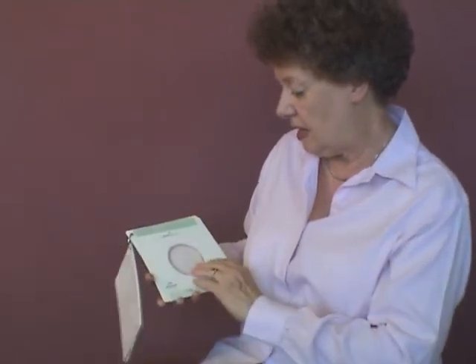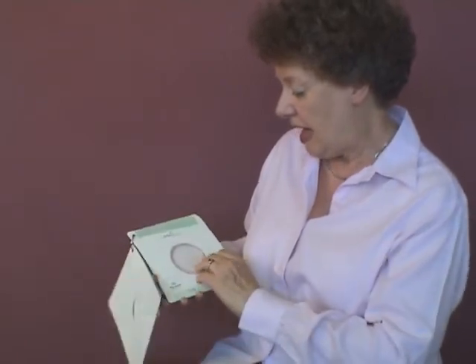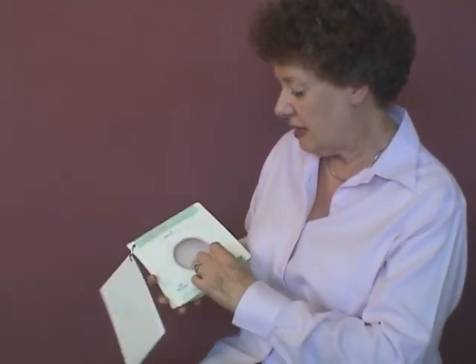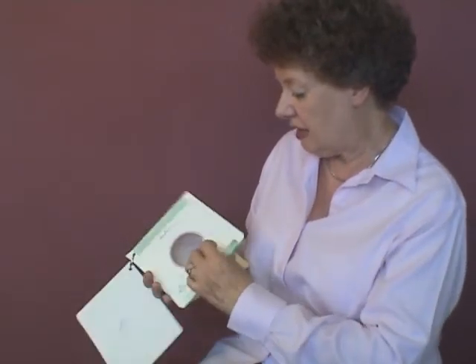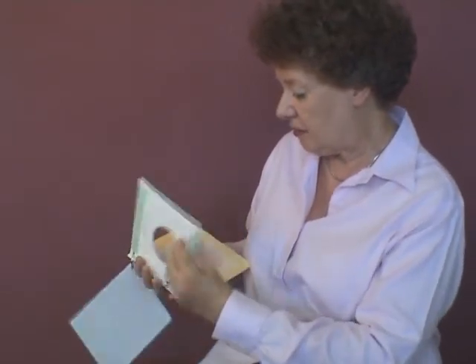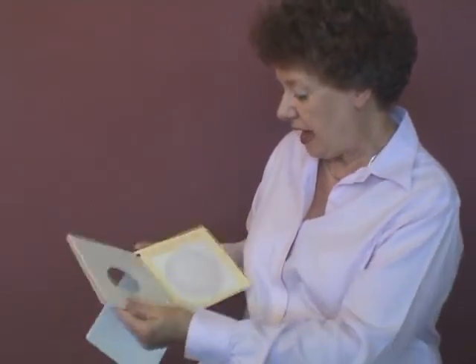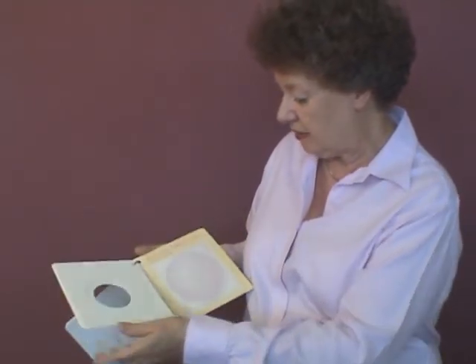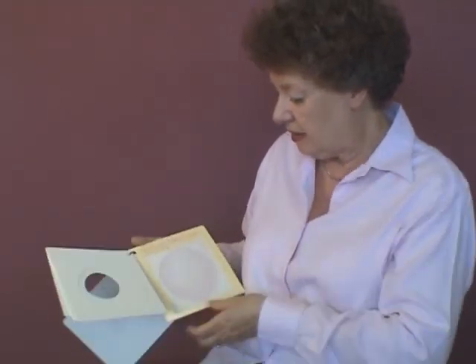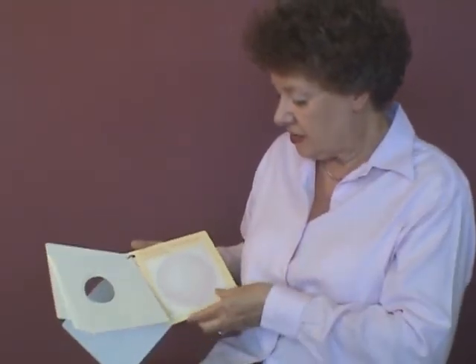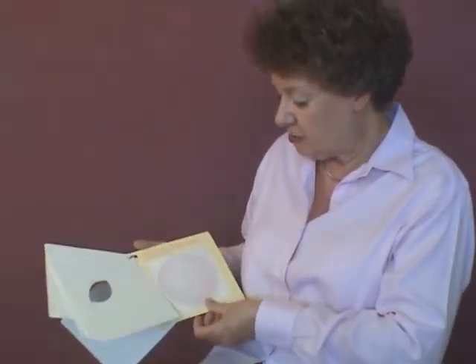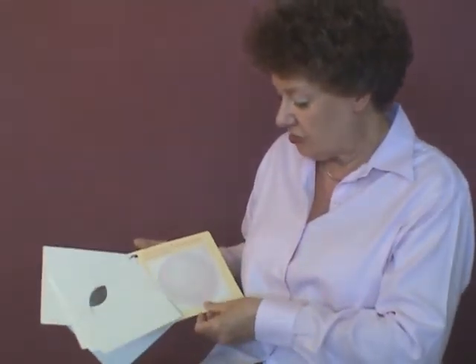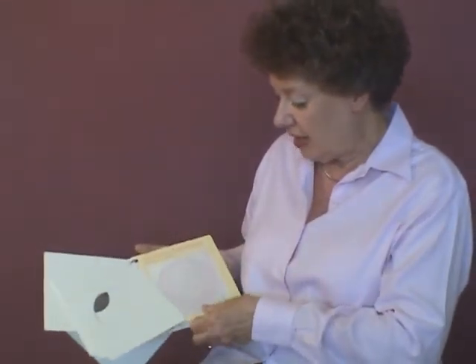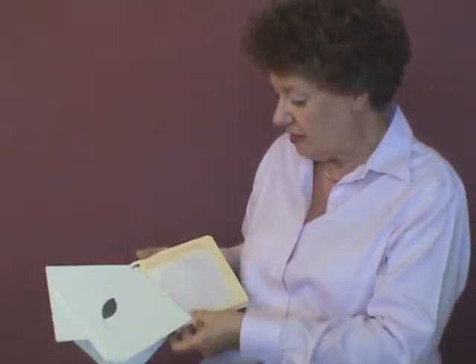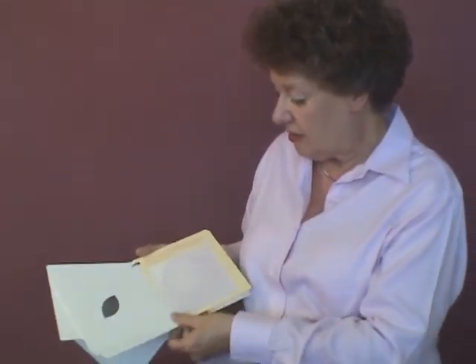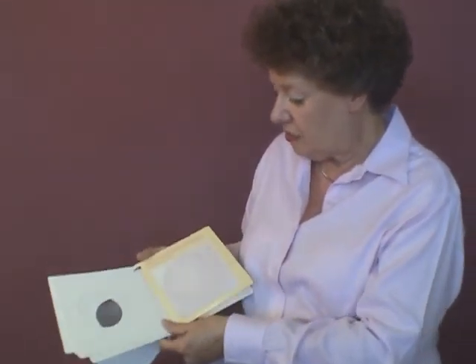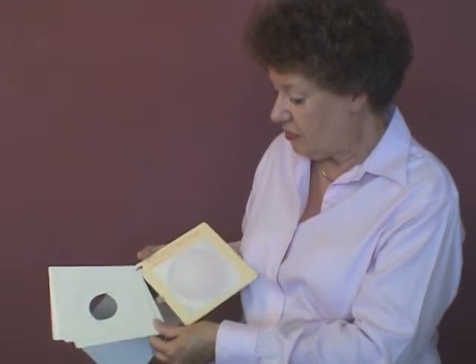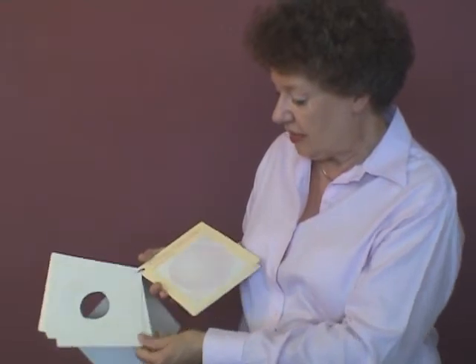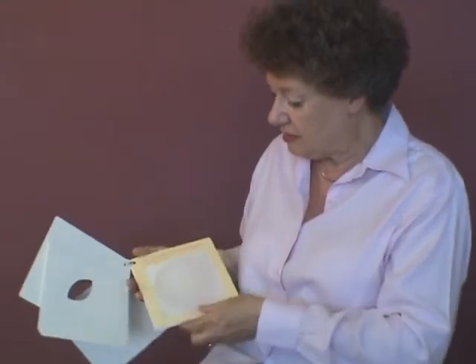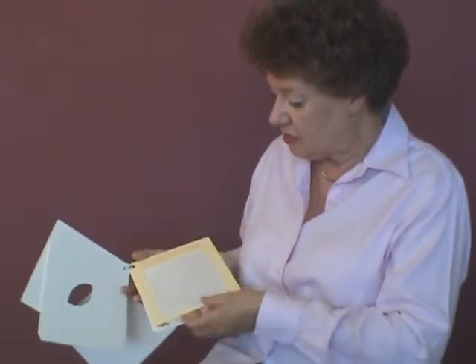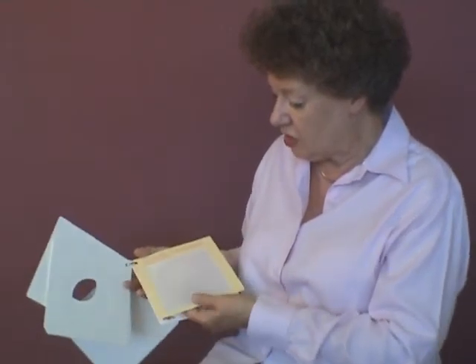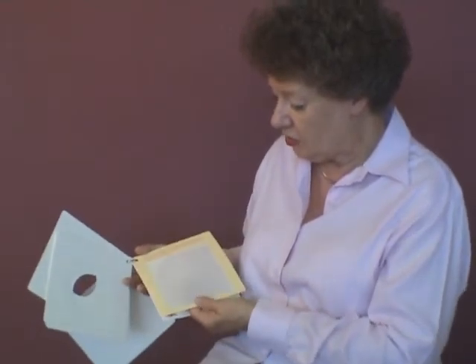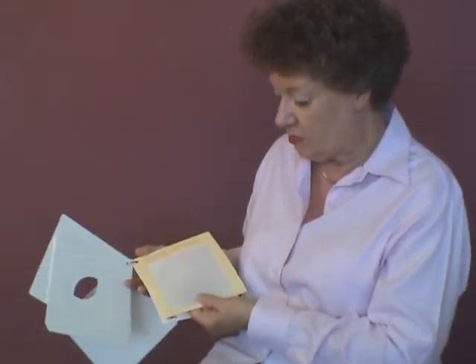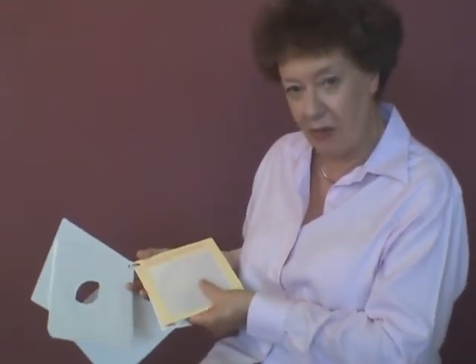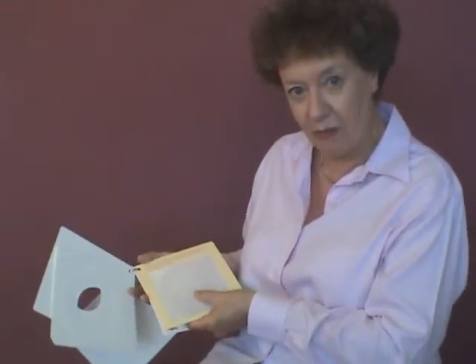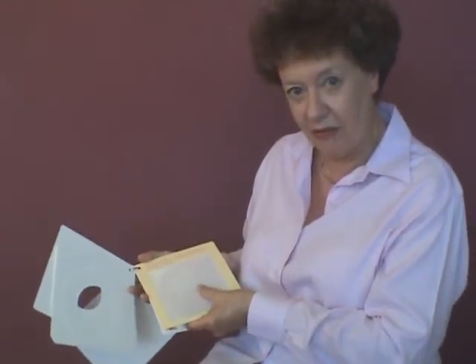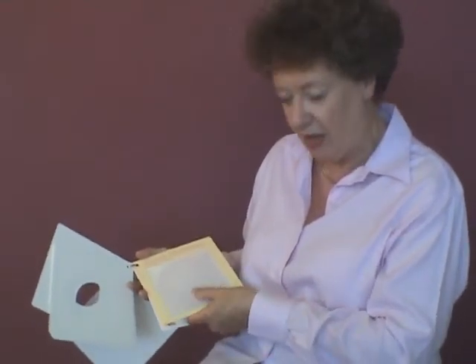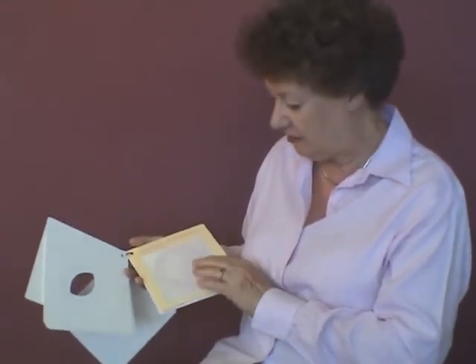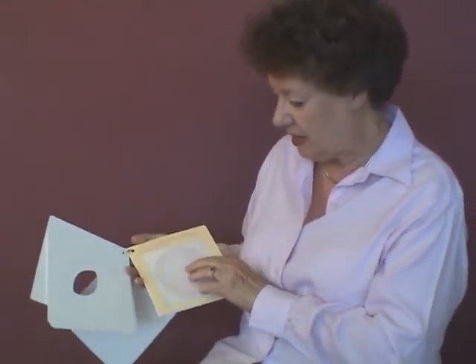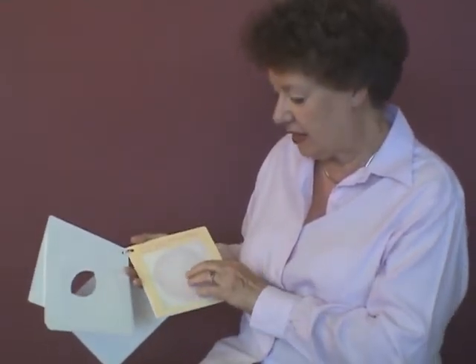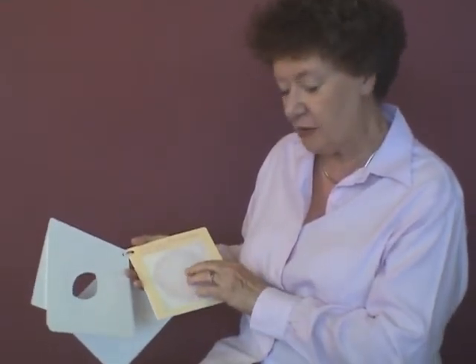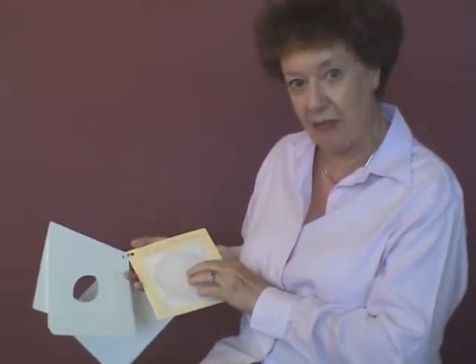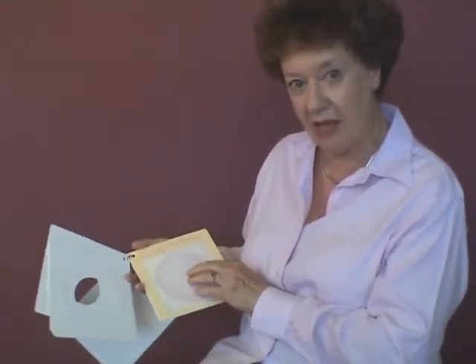And here at the back there's a special card that's designed to show what the membranes might feel like against the baby's head.